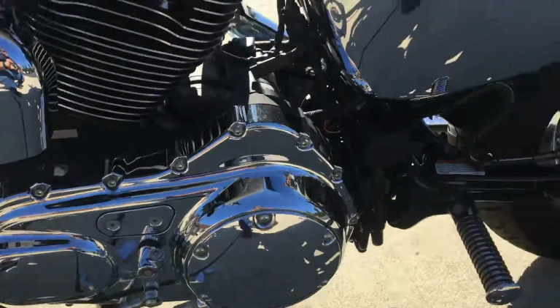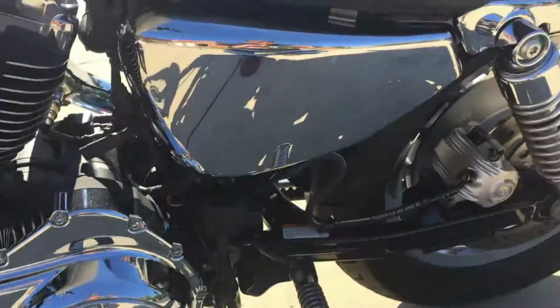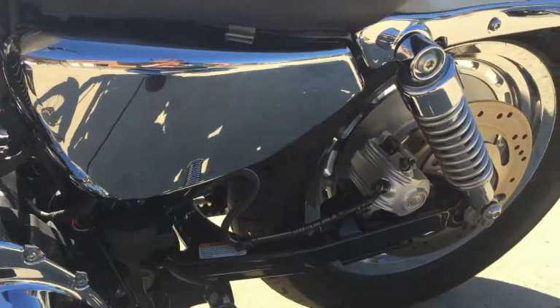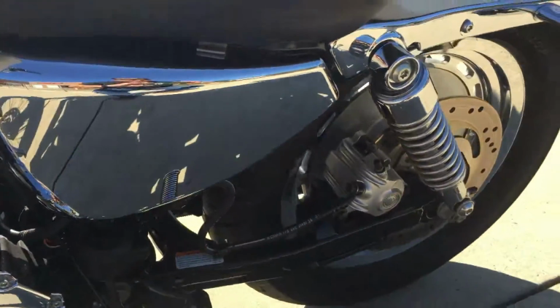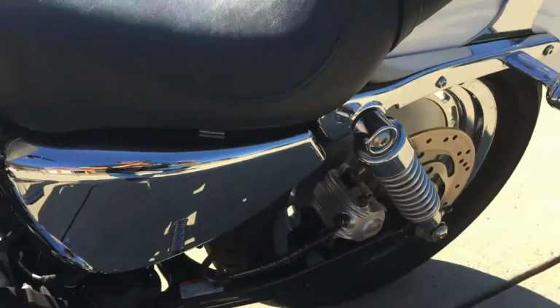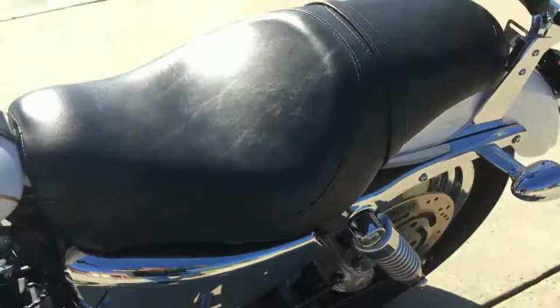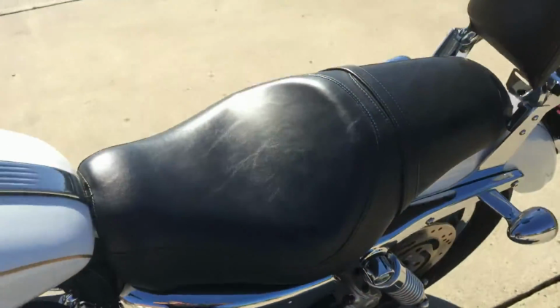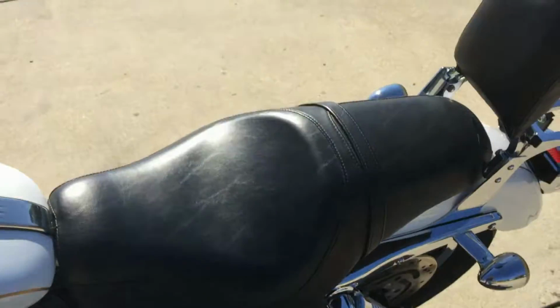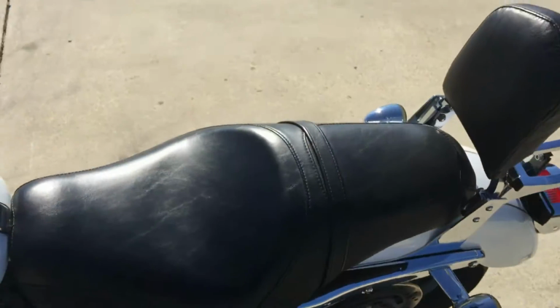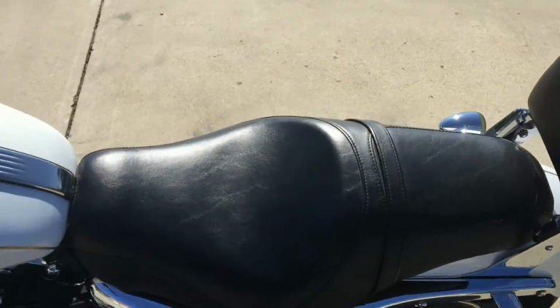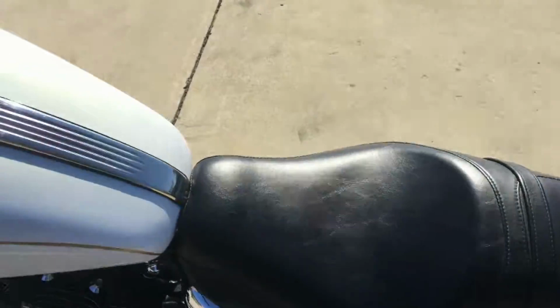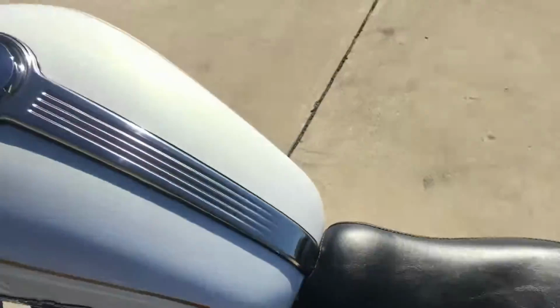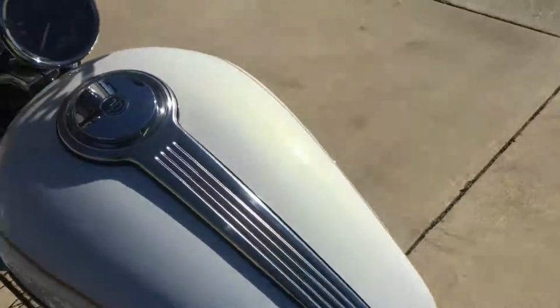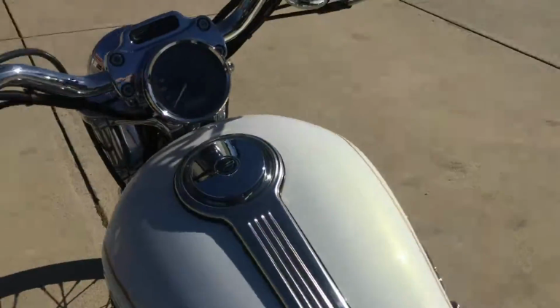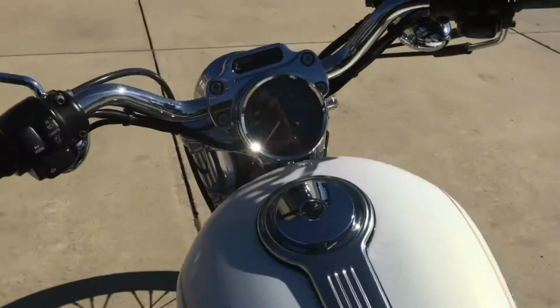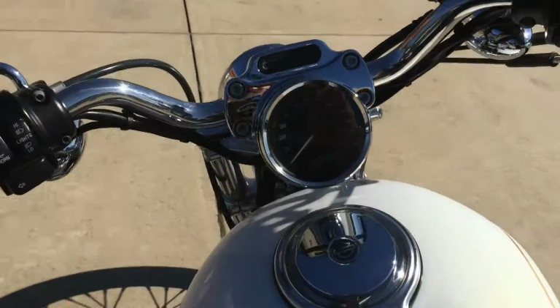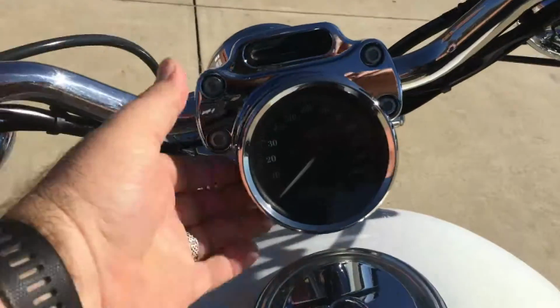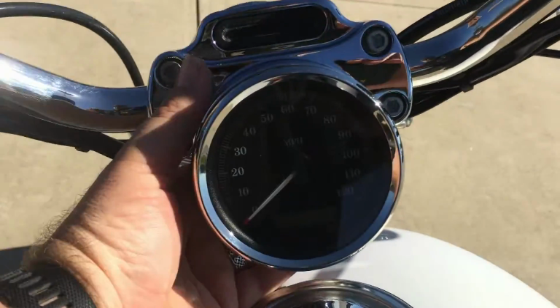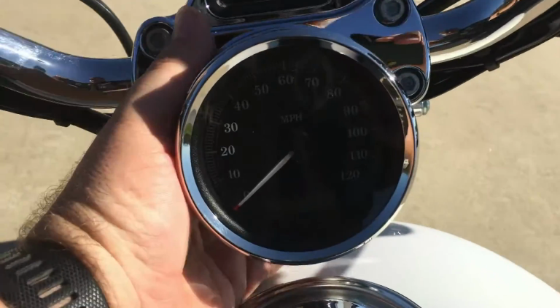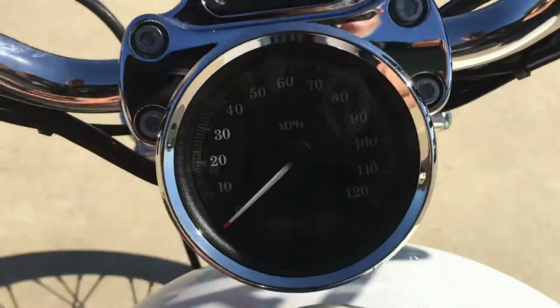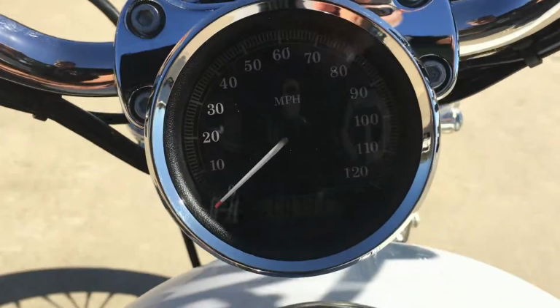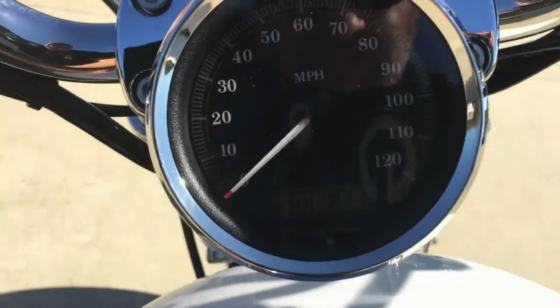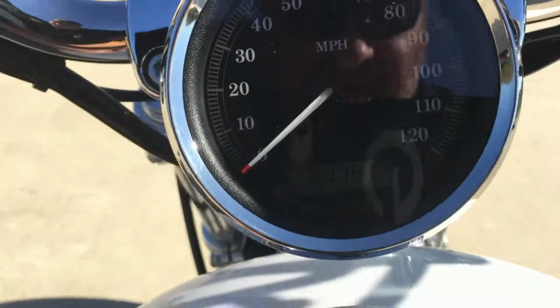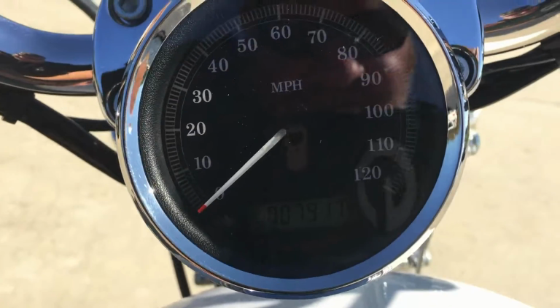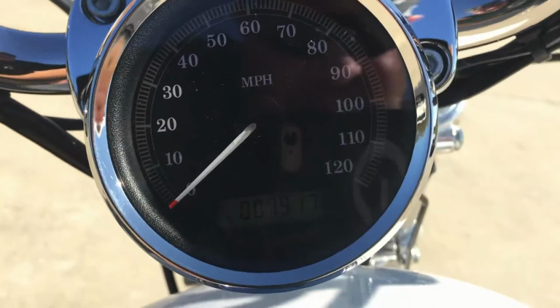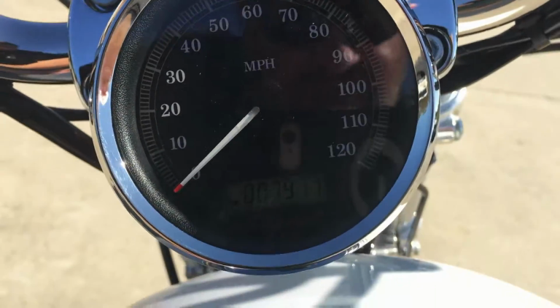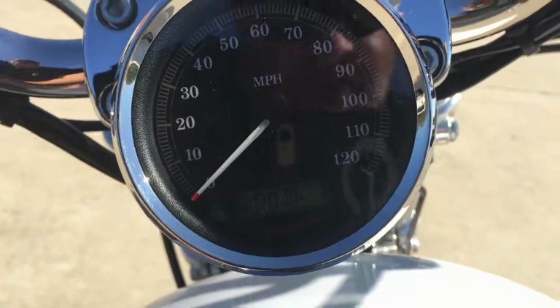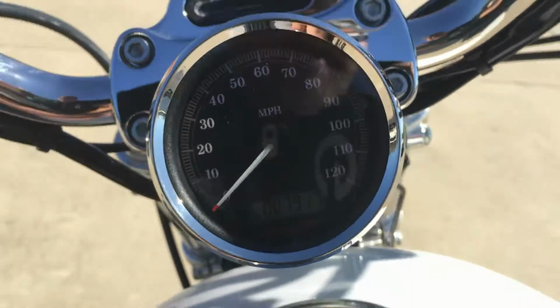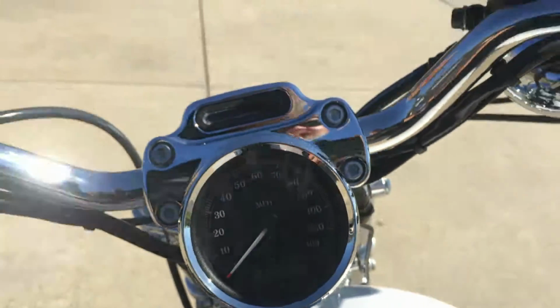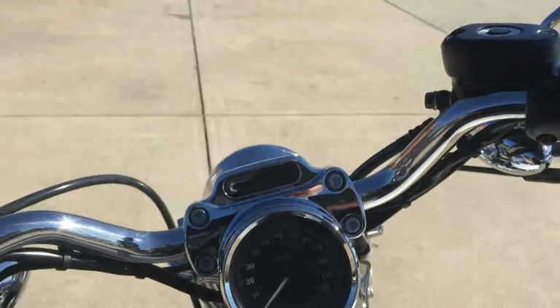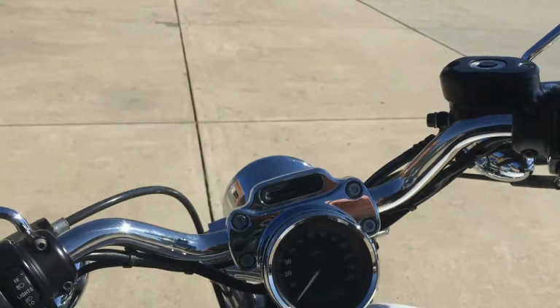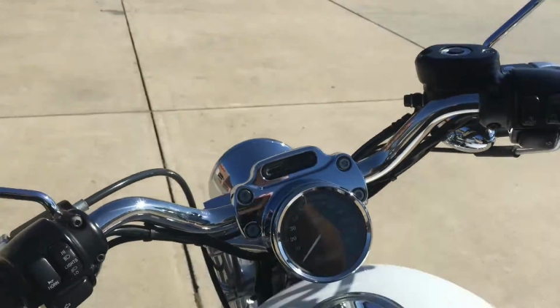This bike is in beautiful condition. It's been through our Authorized Service Department, fully checked out, and it's ready for the road. We're looking at 7,917 miles on this bike today.